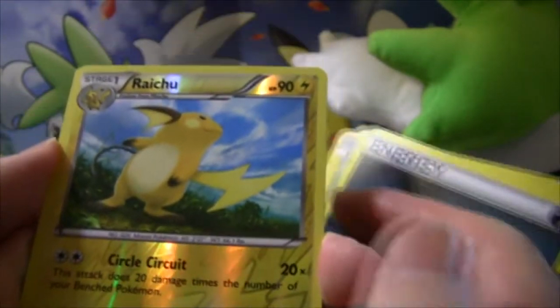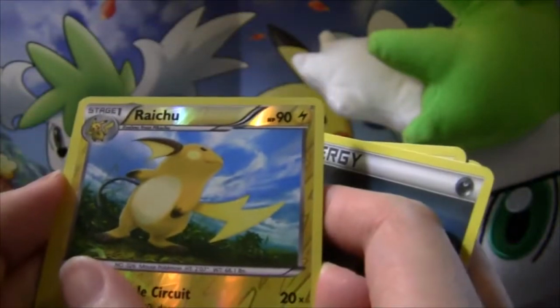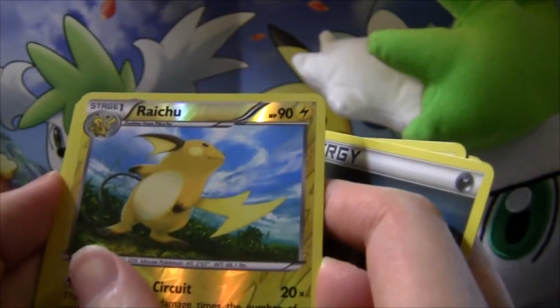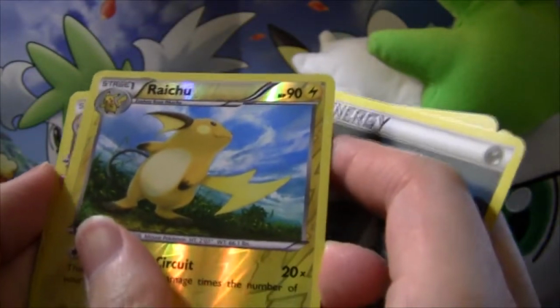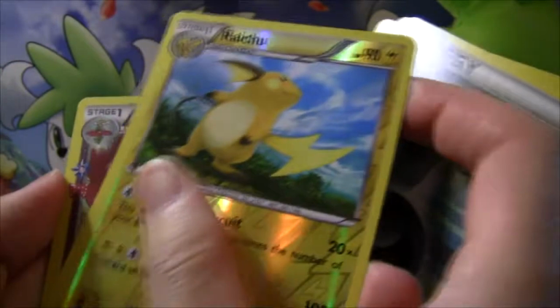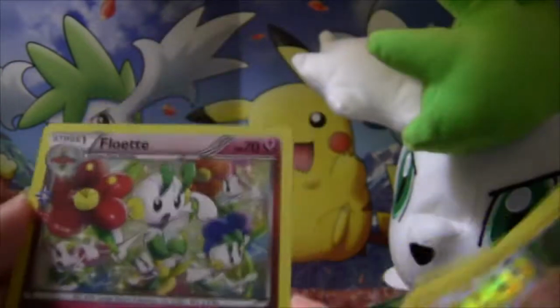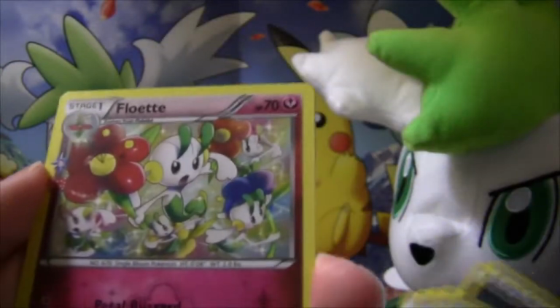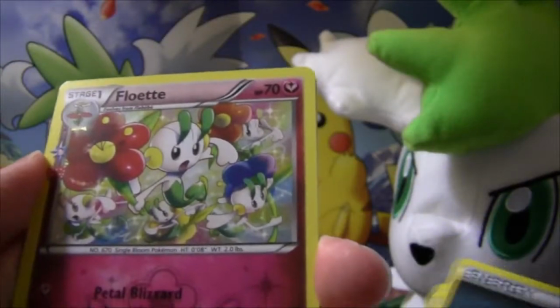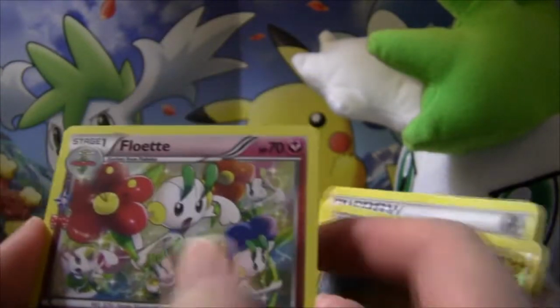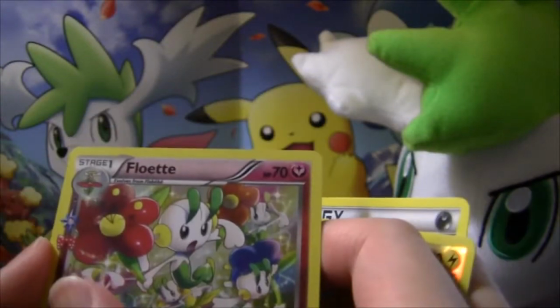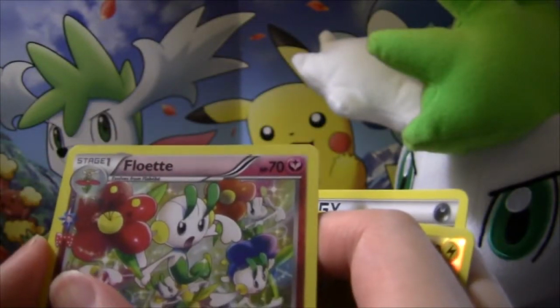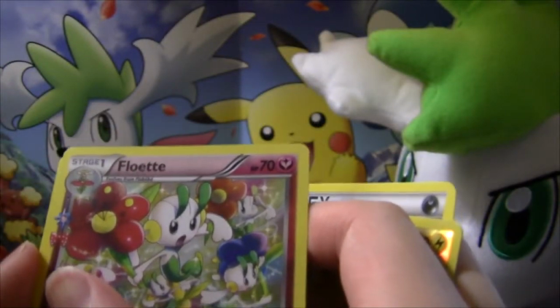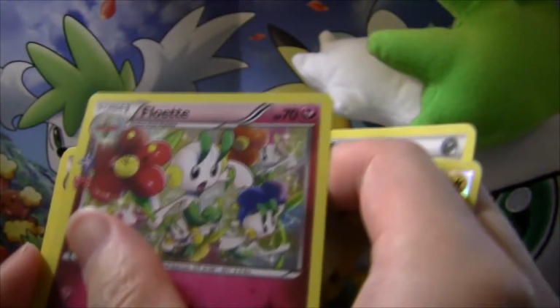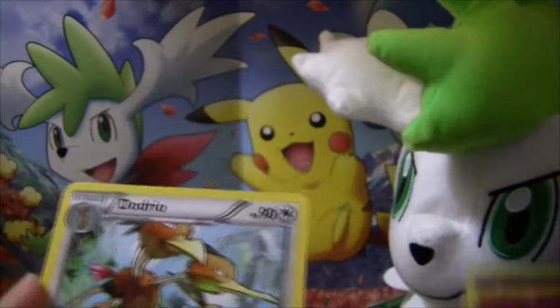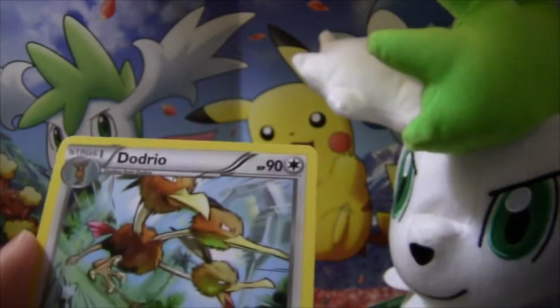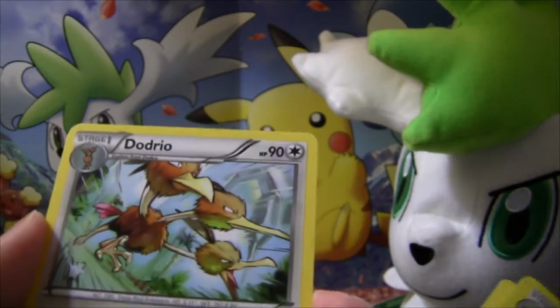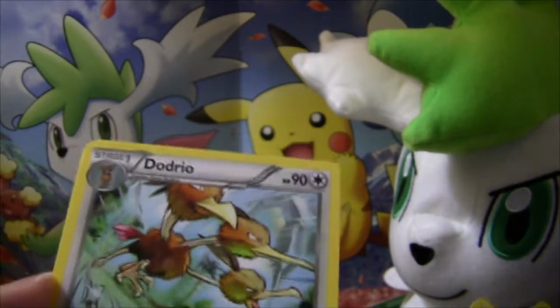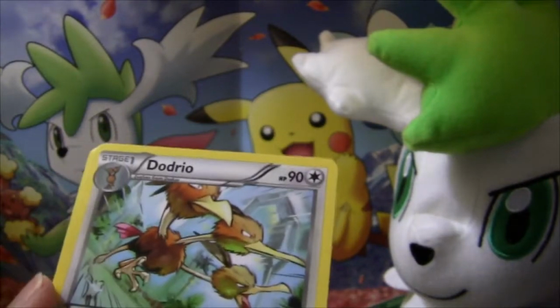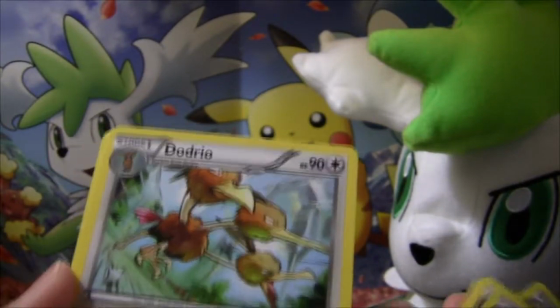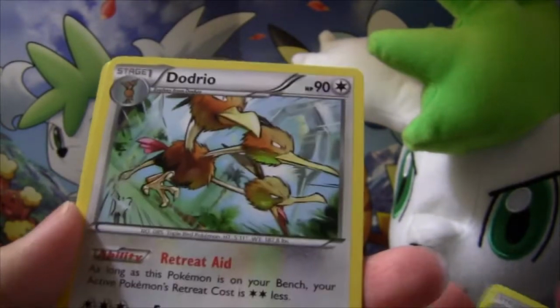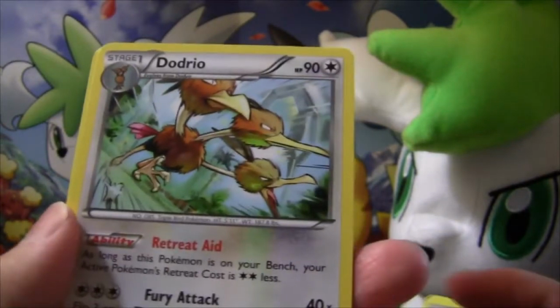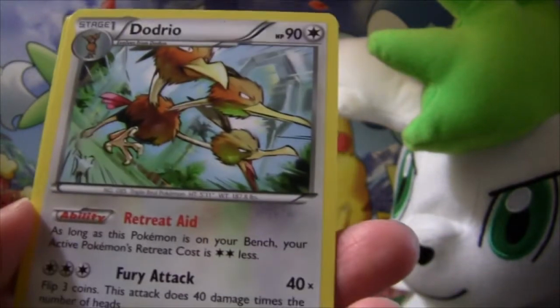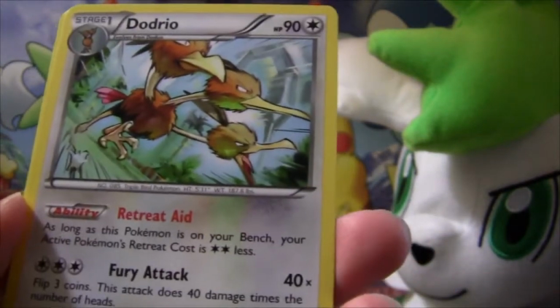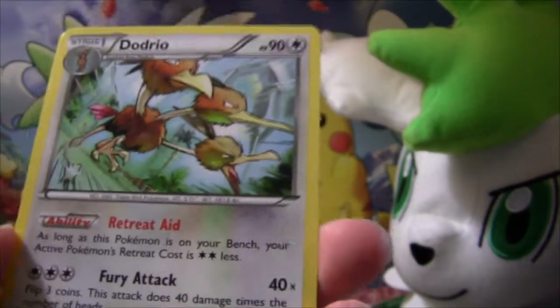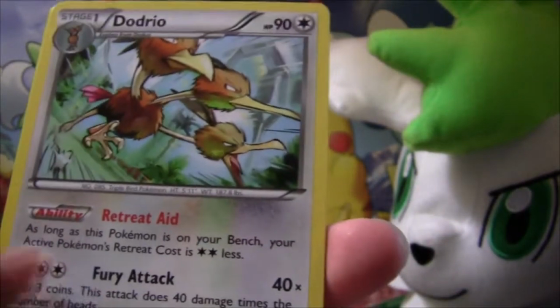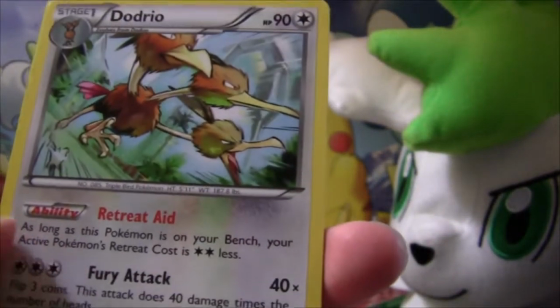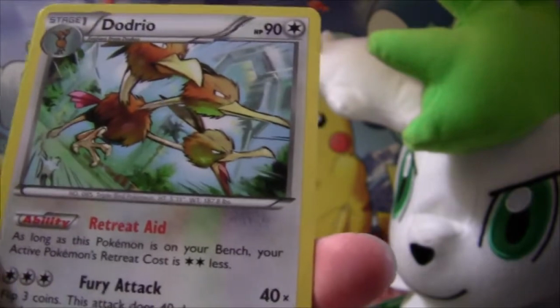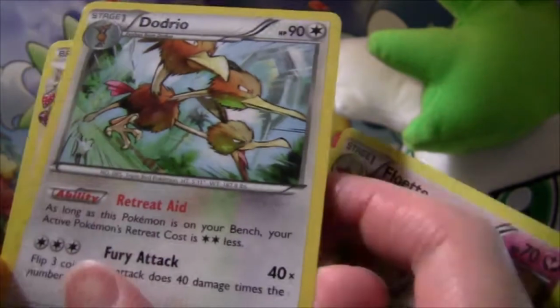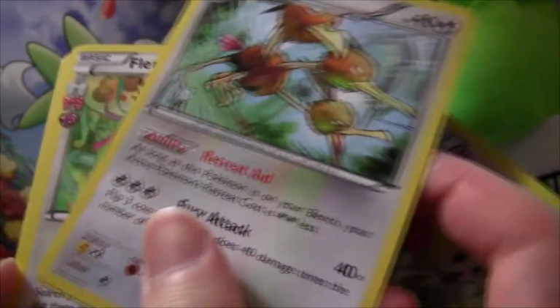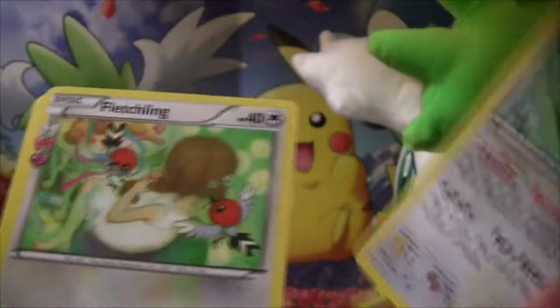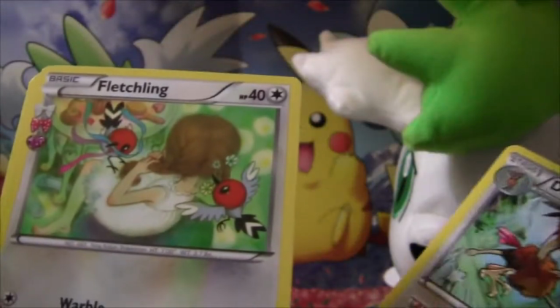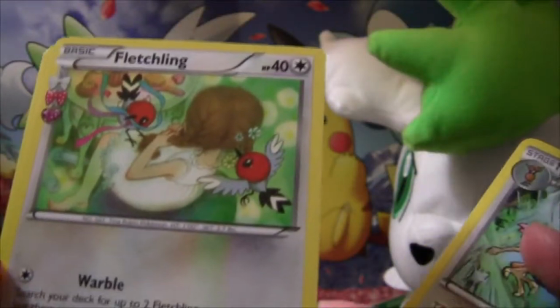And our first Radiant Collection card is a Fluet. And then our Generations card is Doadrio! That's too bad — didn't get a Hollow. Retreat 8 is a useful ability though. And then we have a Fletchling.